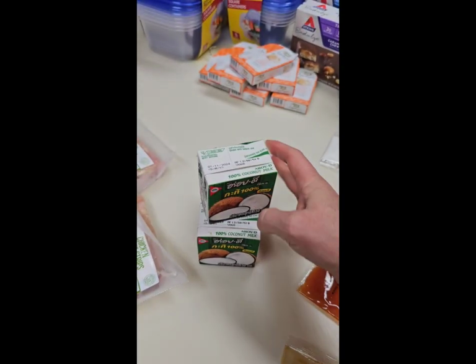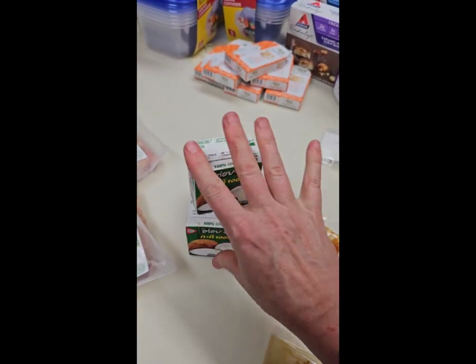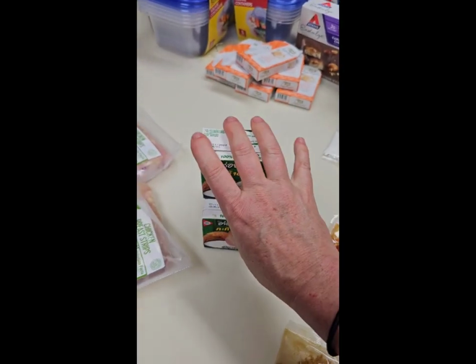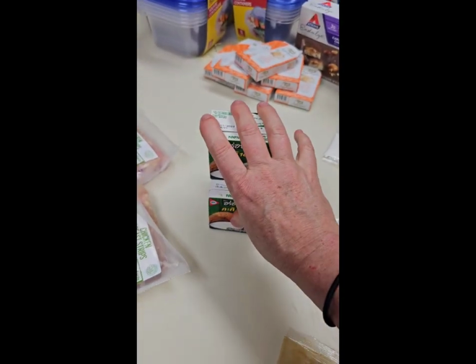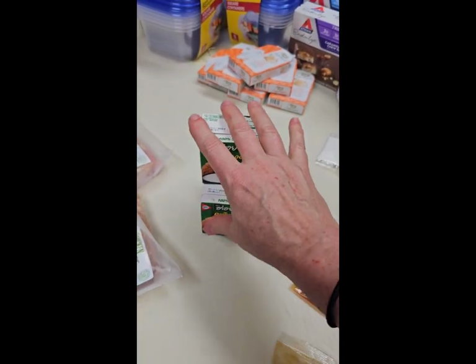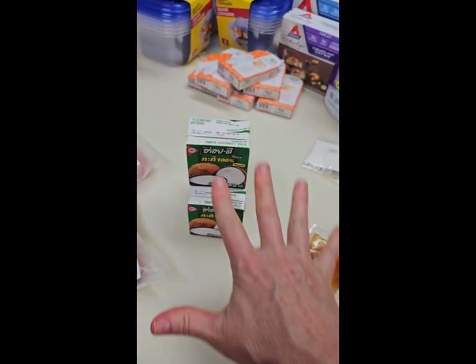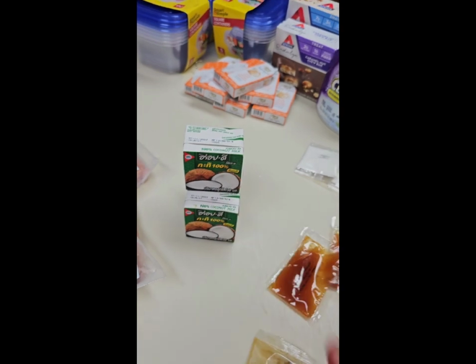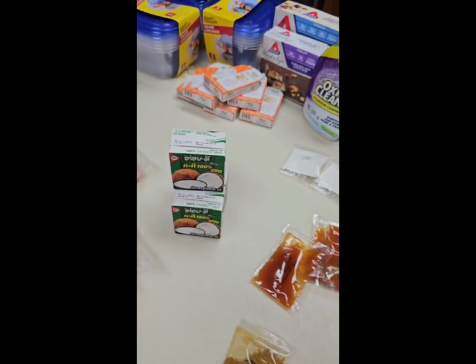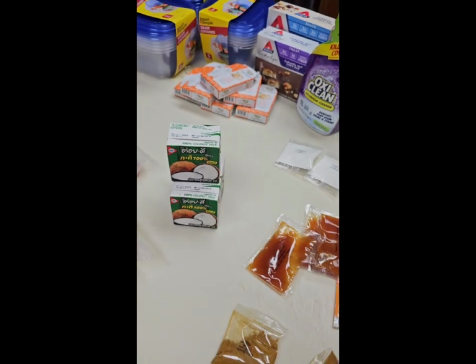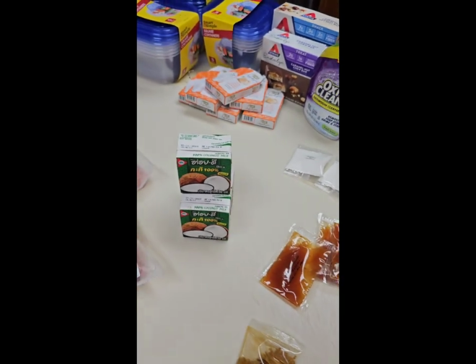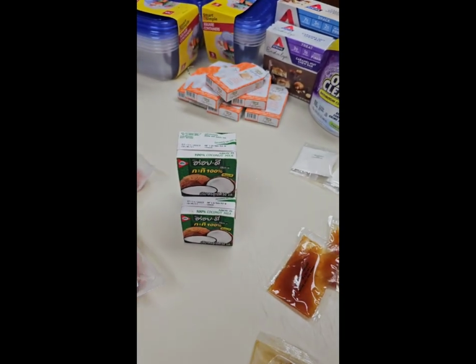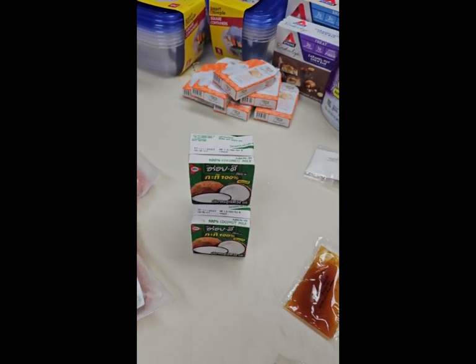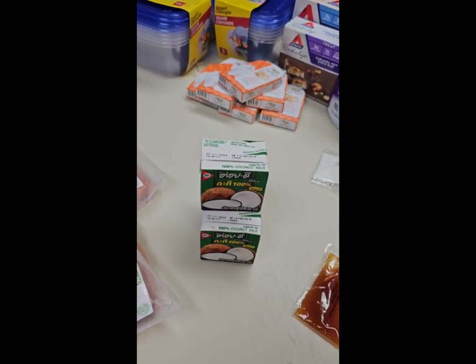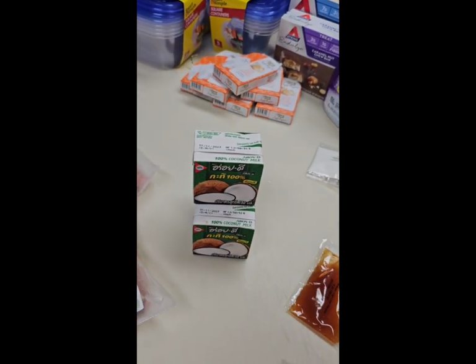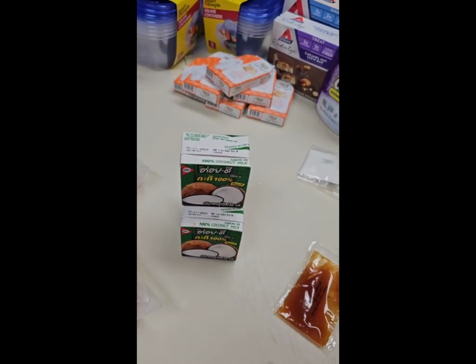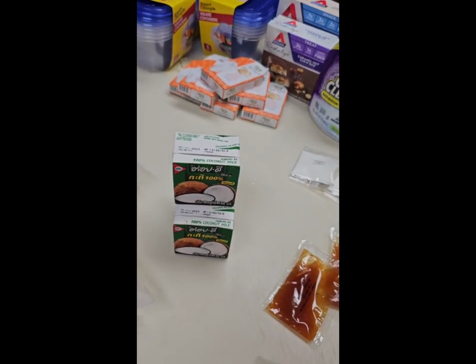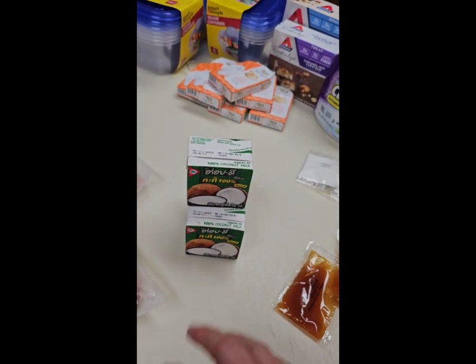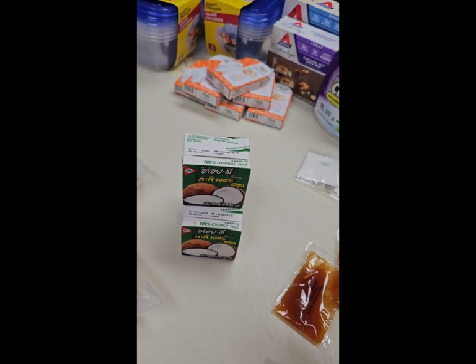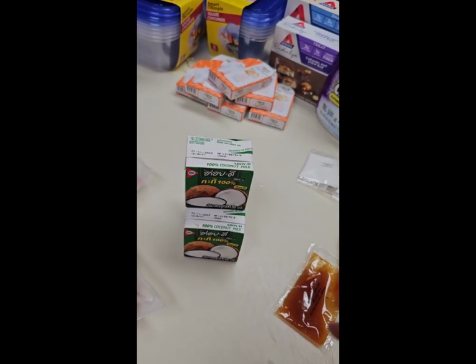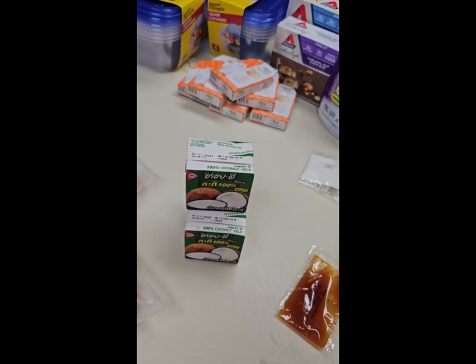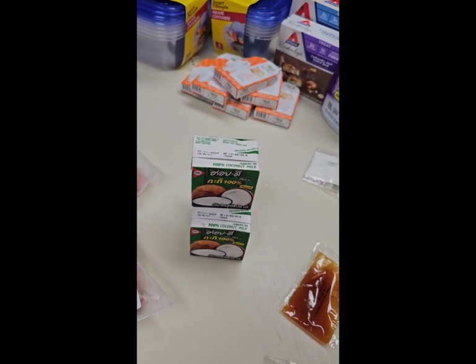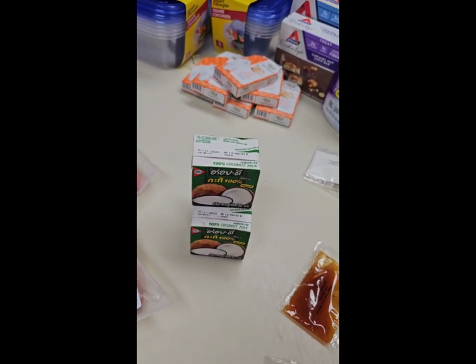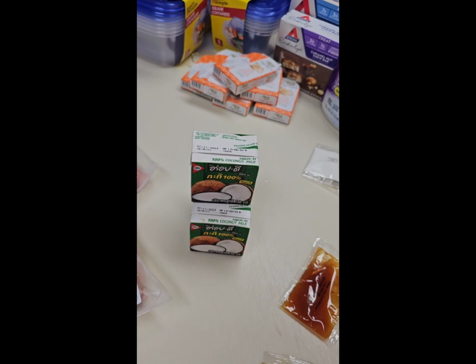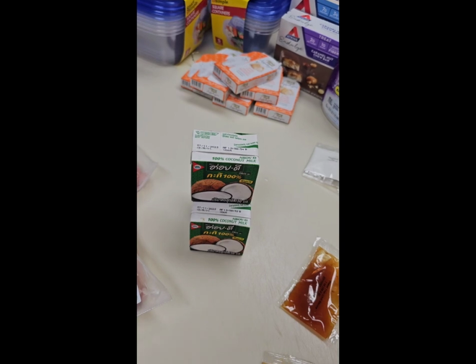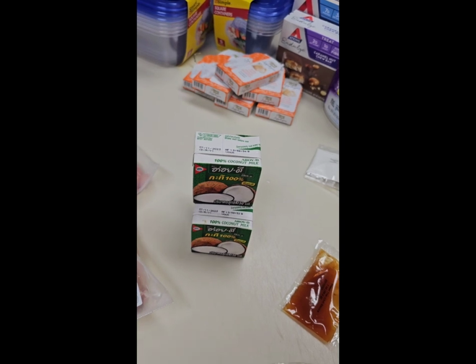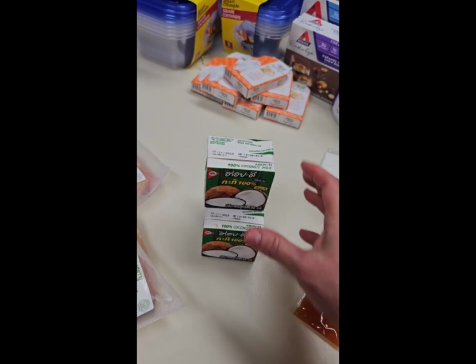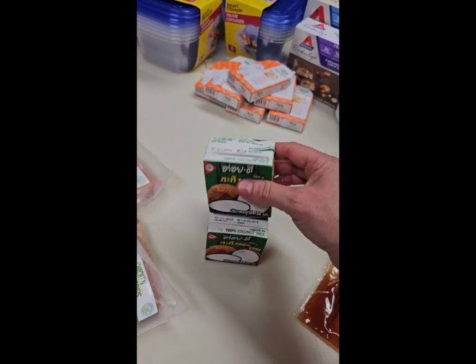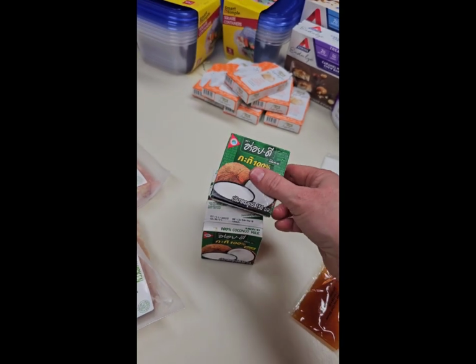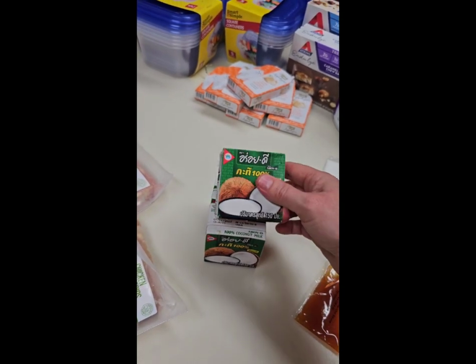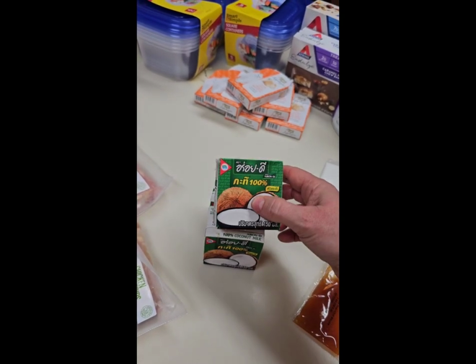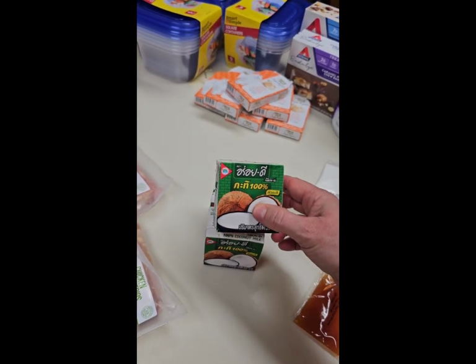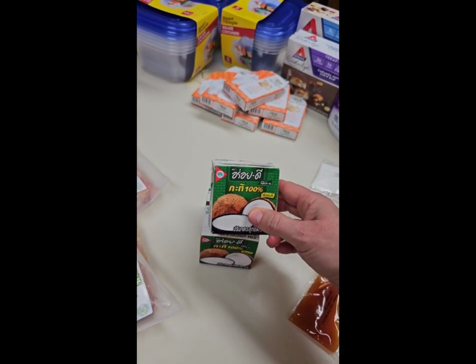I always keep a case of Azure Standard's coconut milk and coconut cream in the pantry, but I'm actually out of it right now, so I'll be placing an order this month for that.